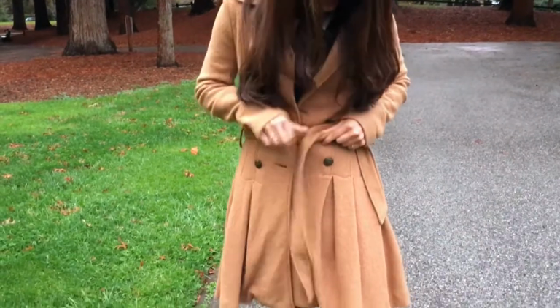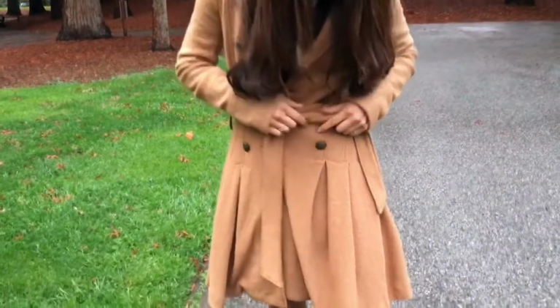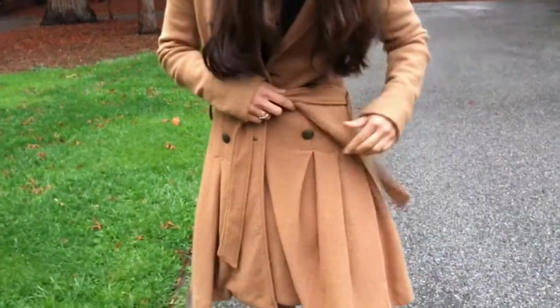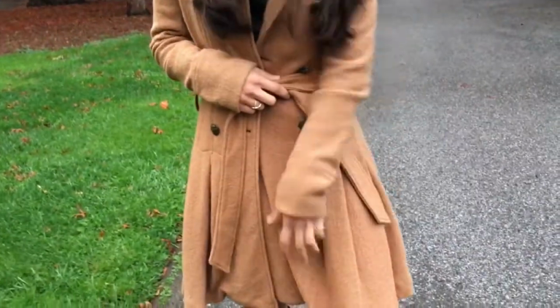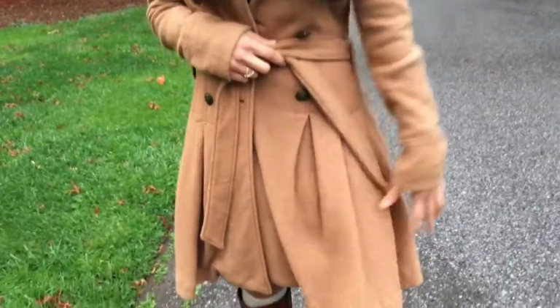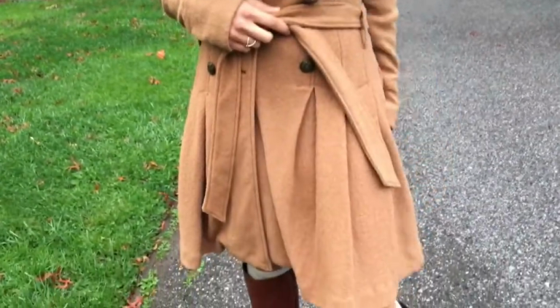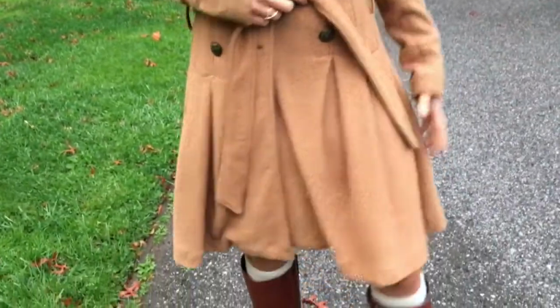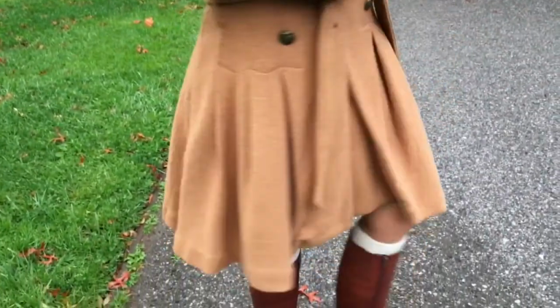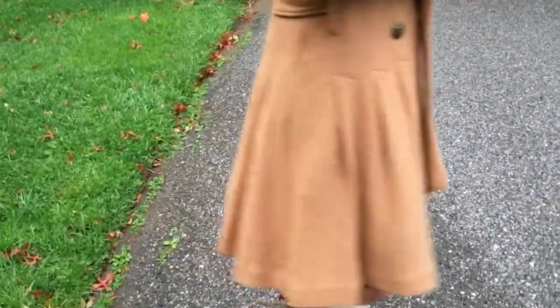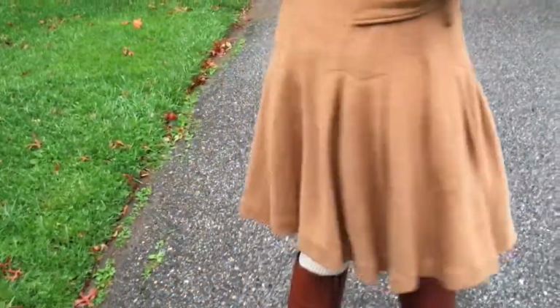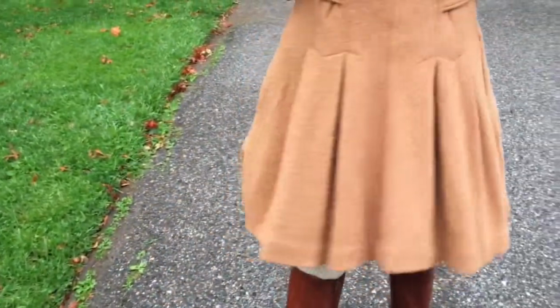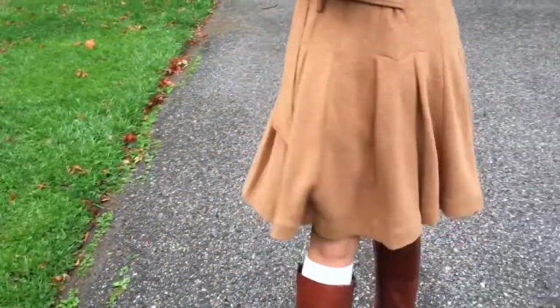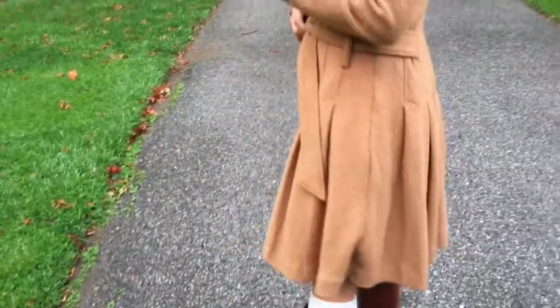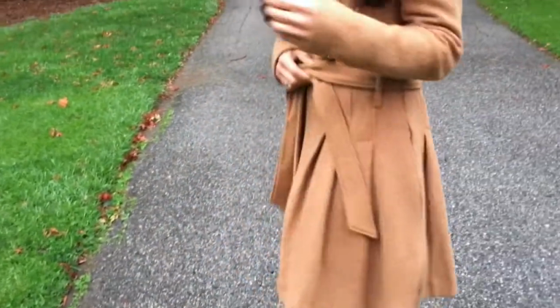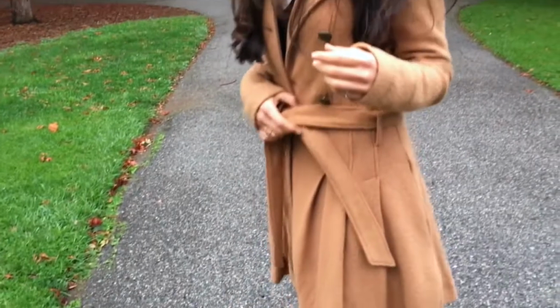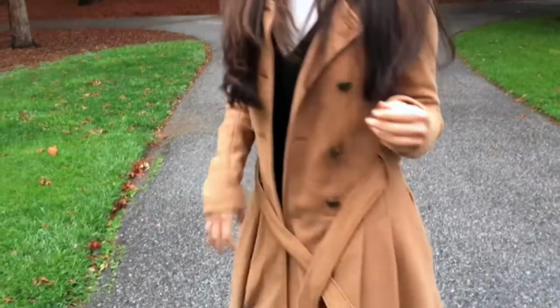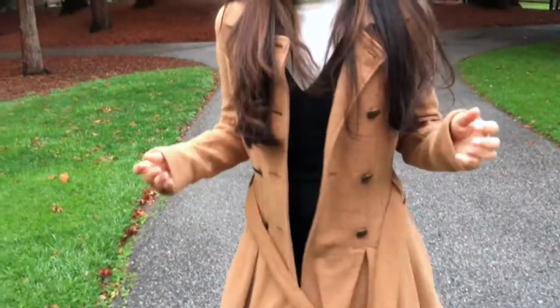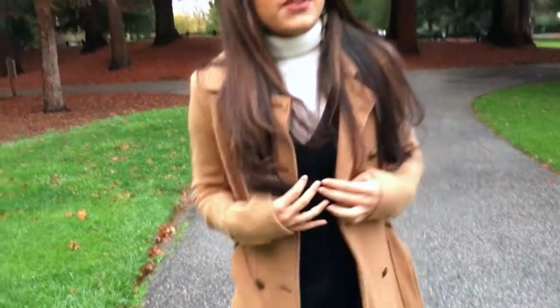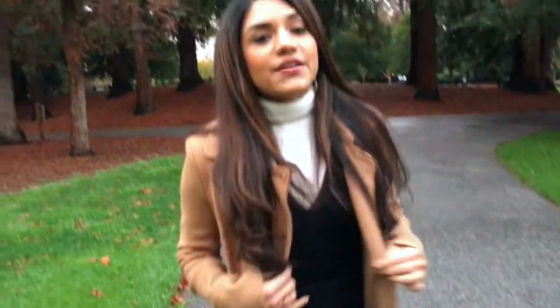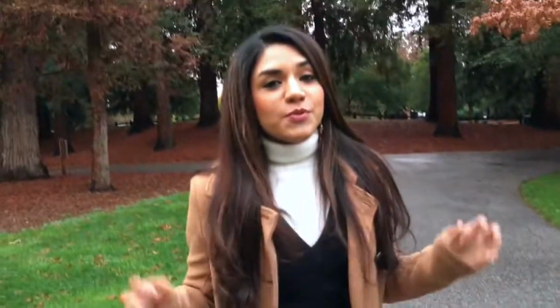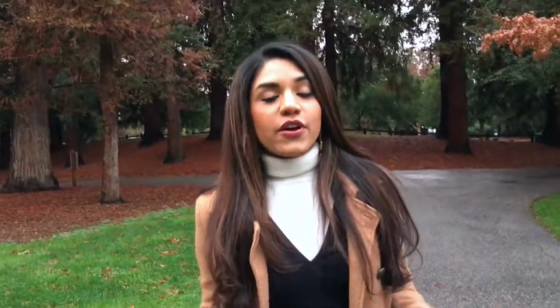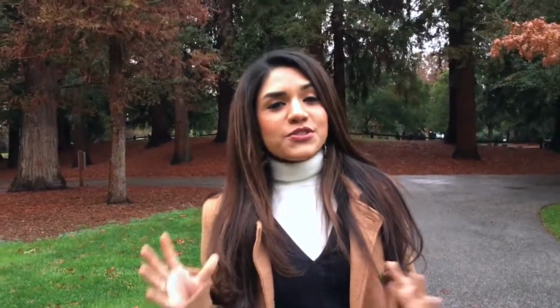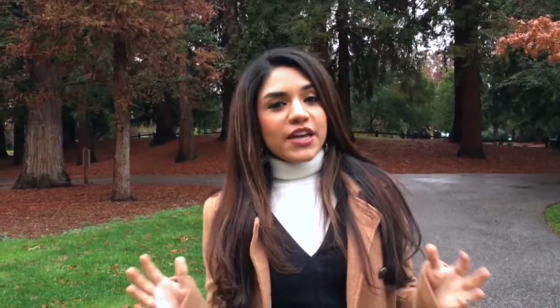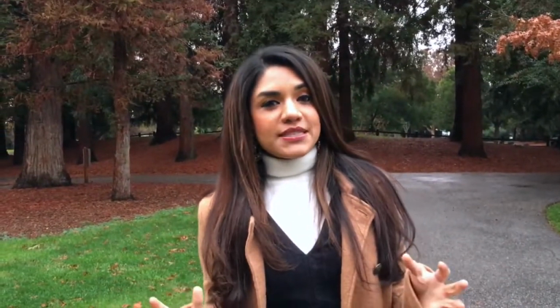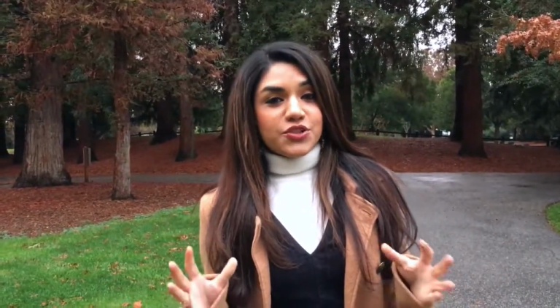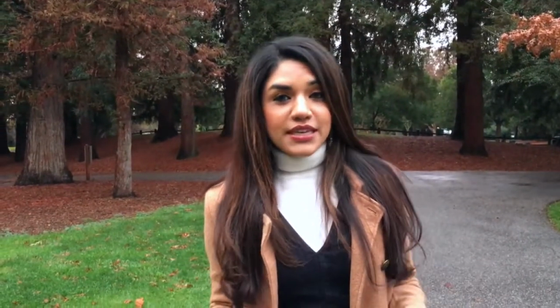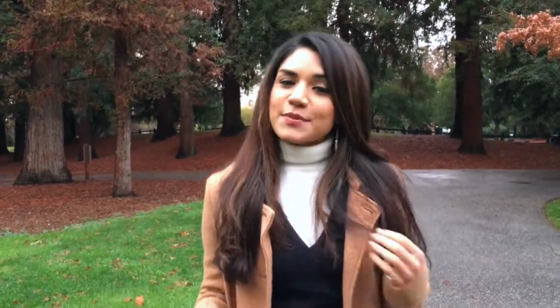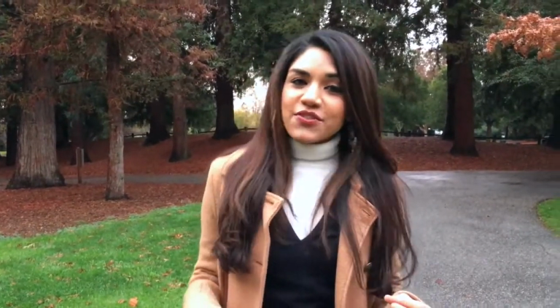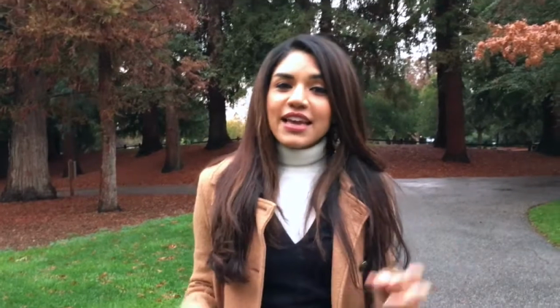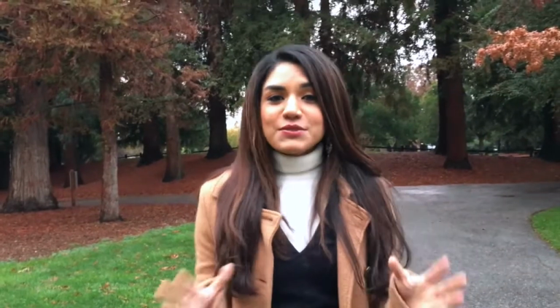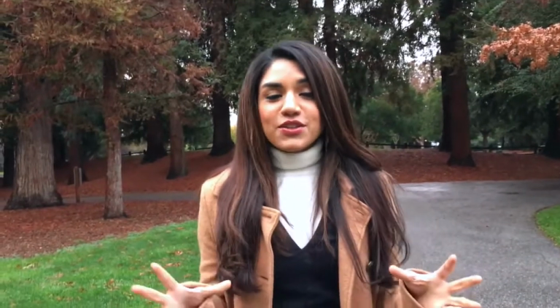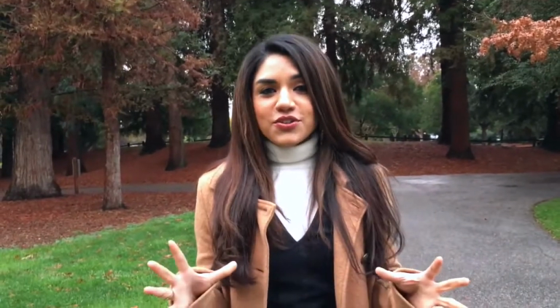And then, as you can see, it kind of has this pleated skirt, which is a really cool feature. Another thing that I loved about it — I always try and find pieces that are unique and a little bit different, and this is one of those coats.